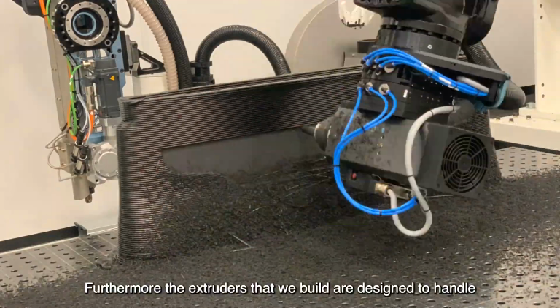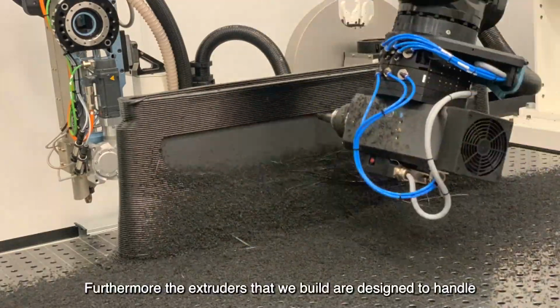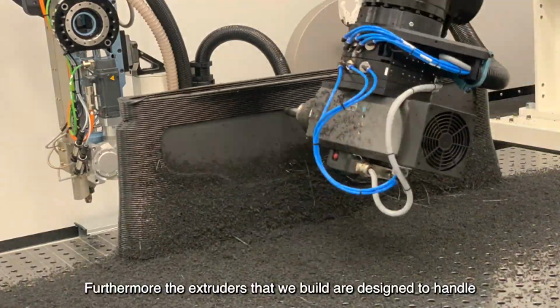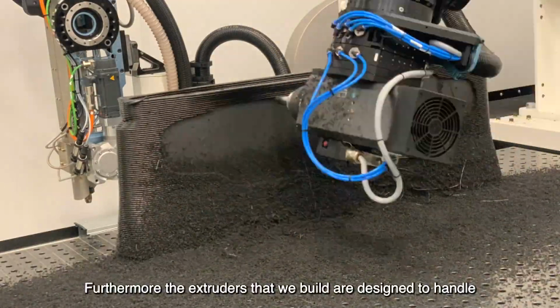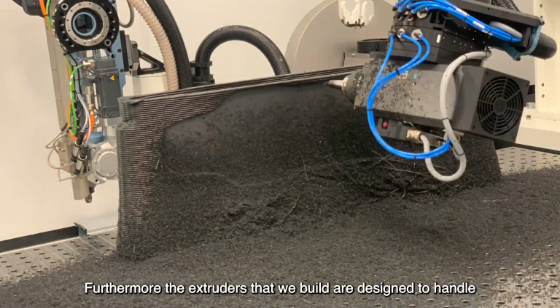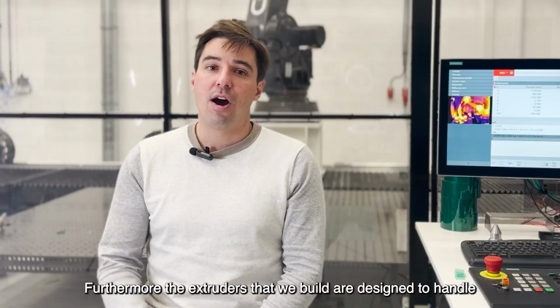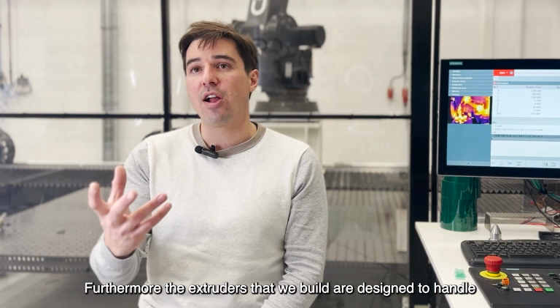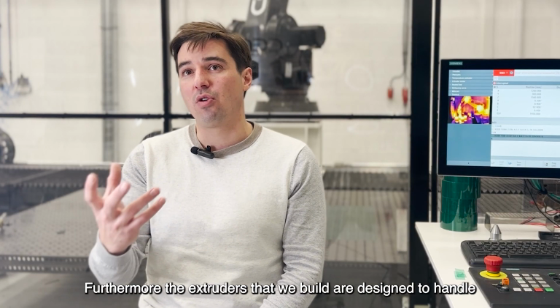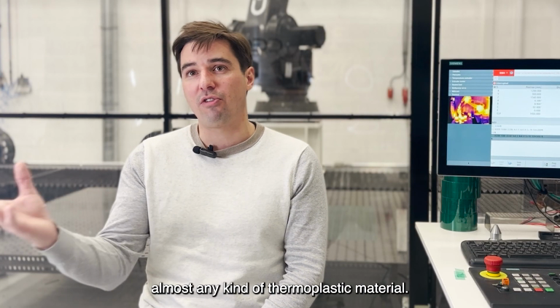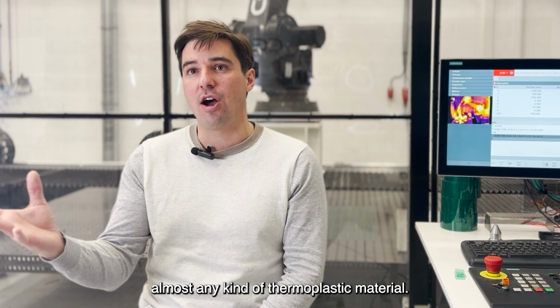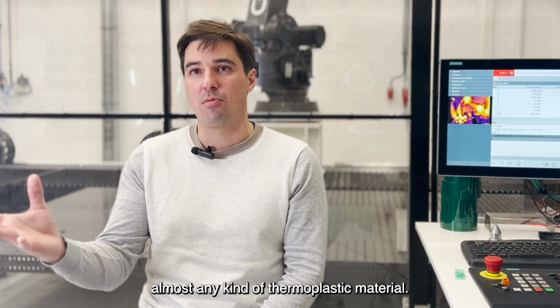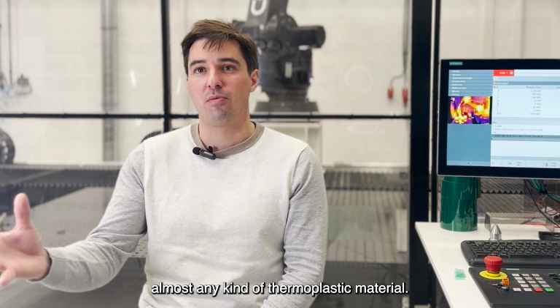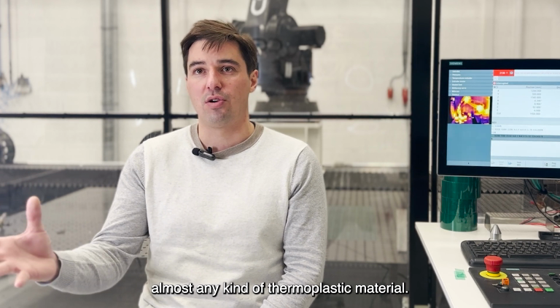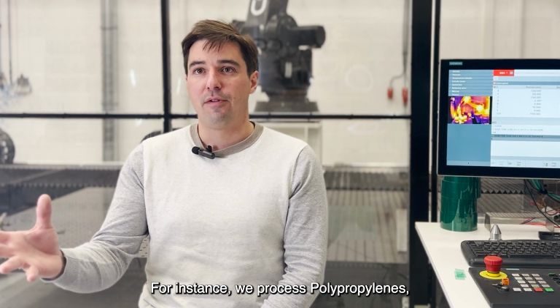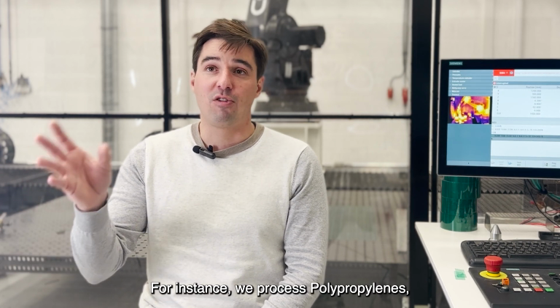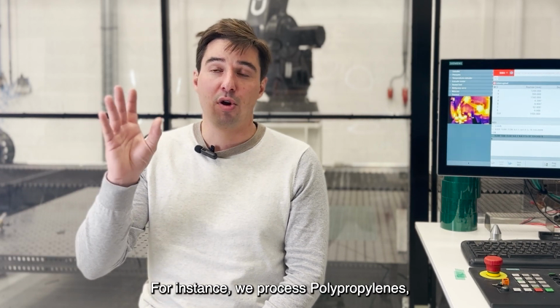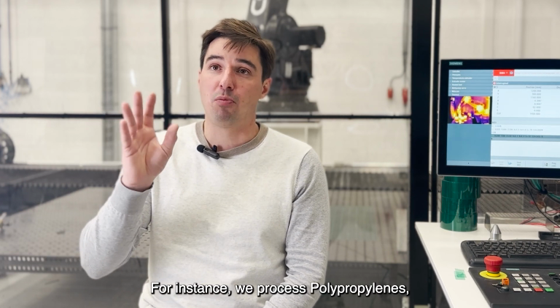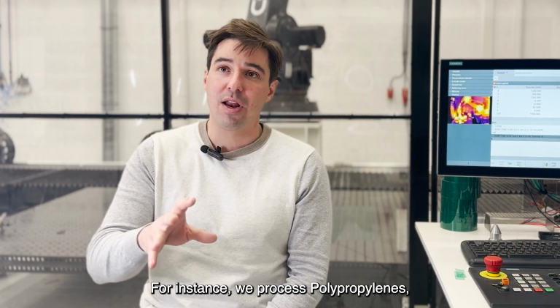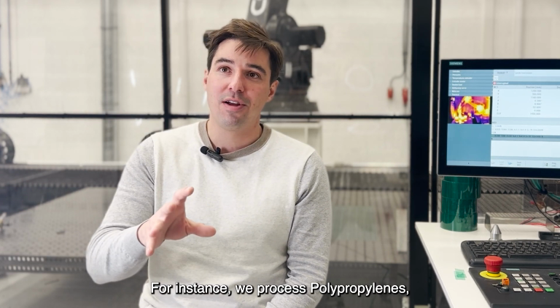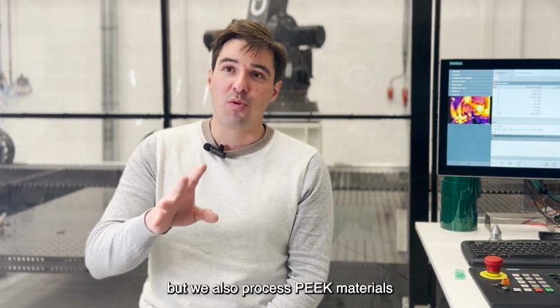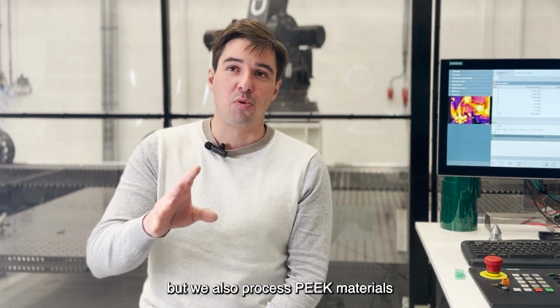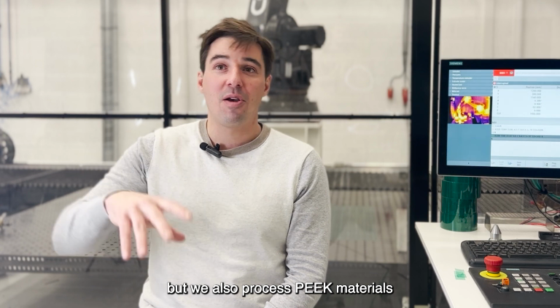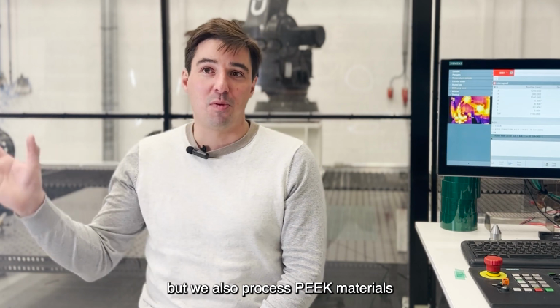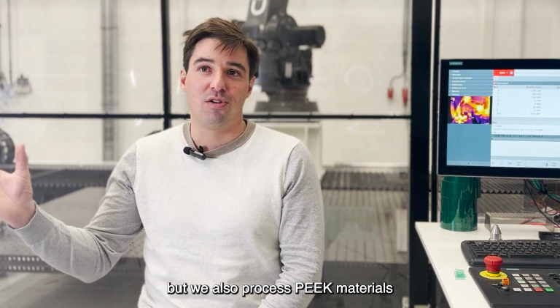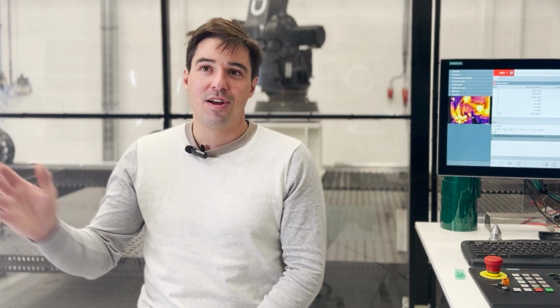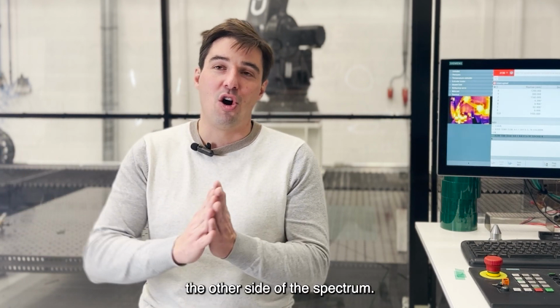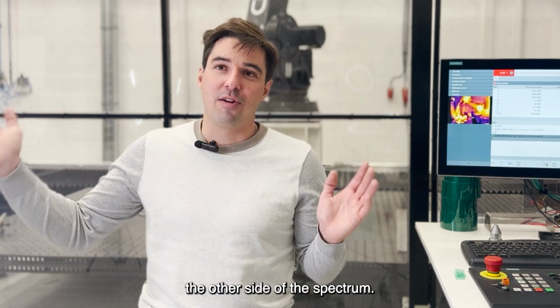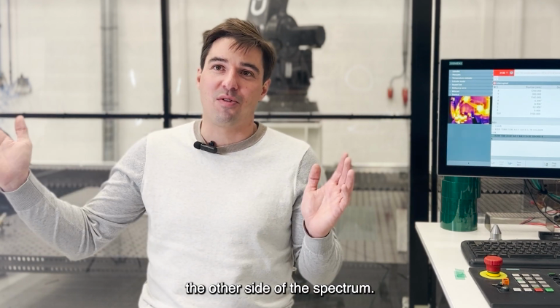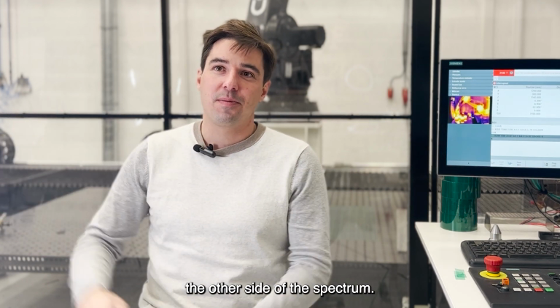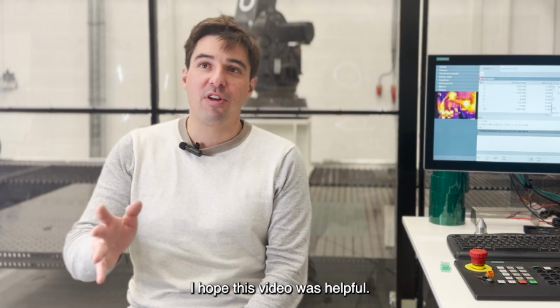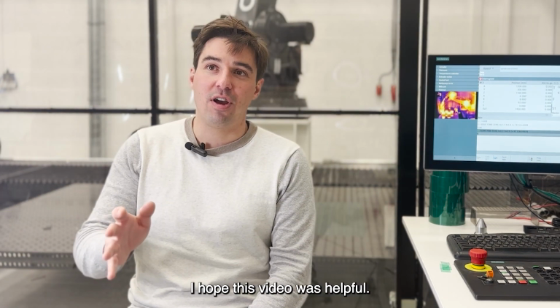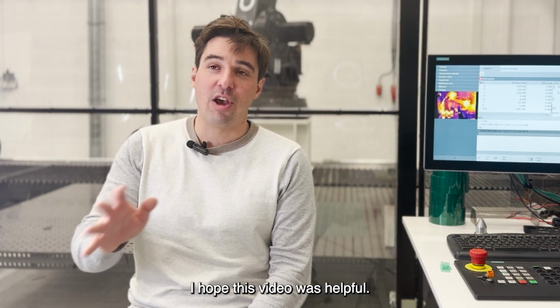Furthermore, the extruders that we built are designed to handle almost any kind of thermoplastic material. For instance, we process polypropylene, but we also process PEEK materials on the other side of the spectrum.